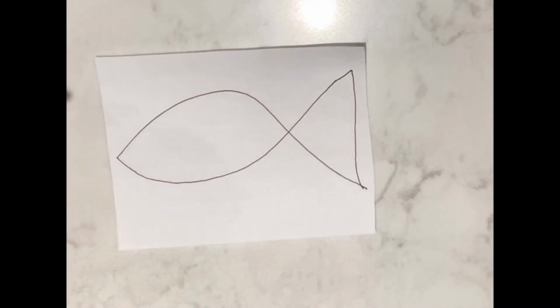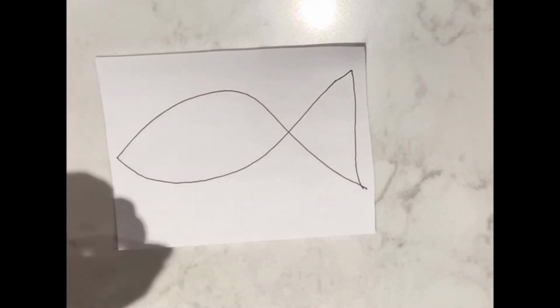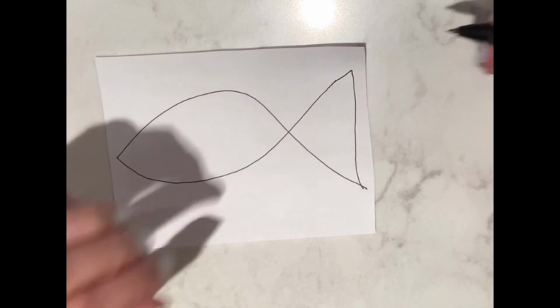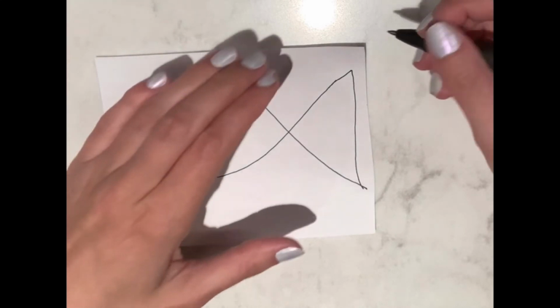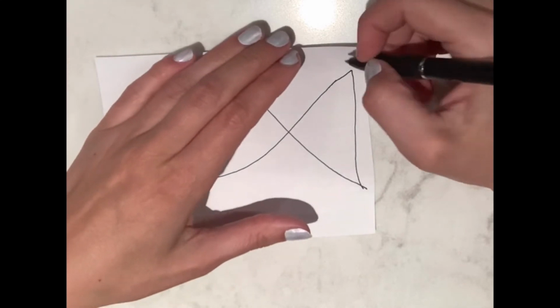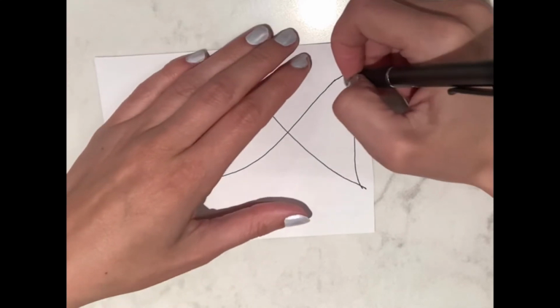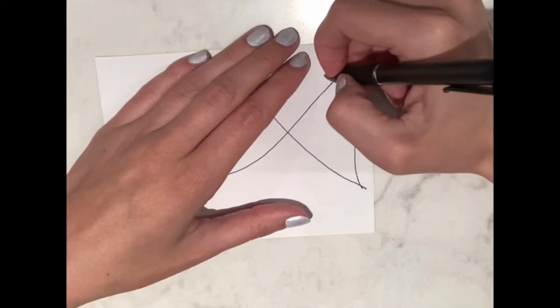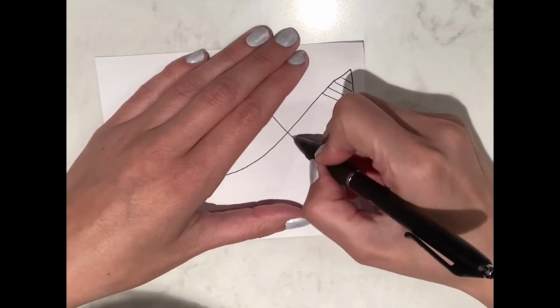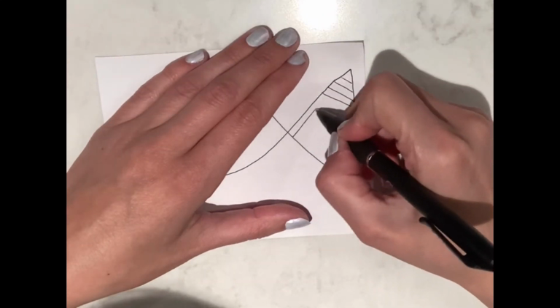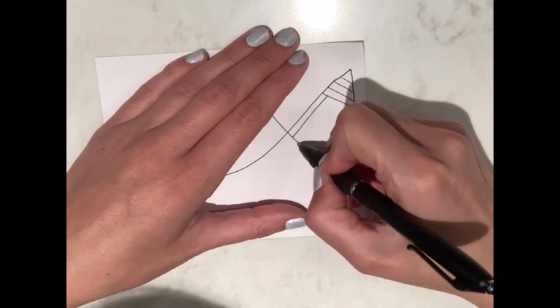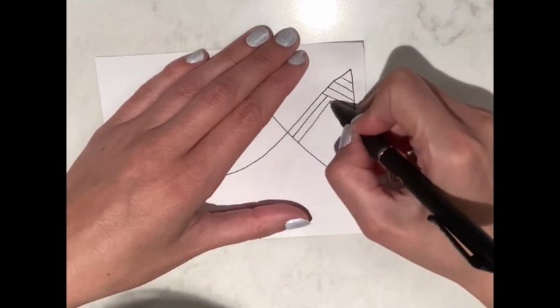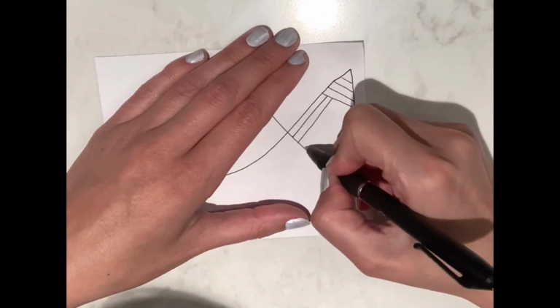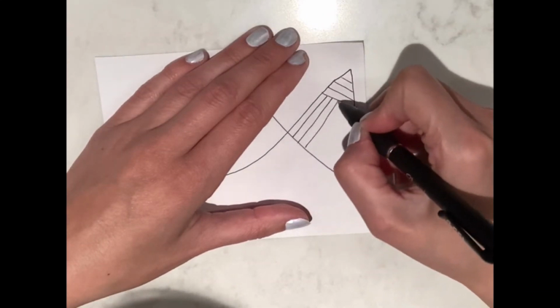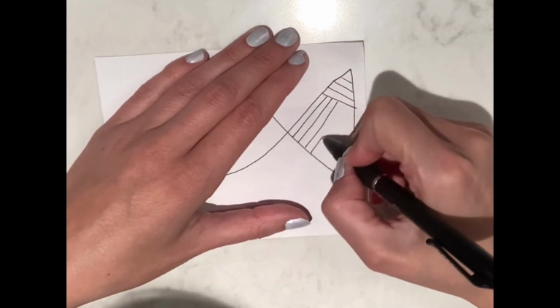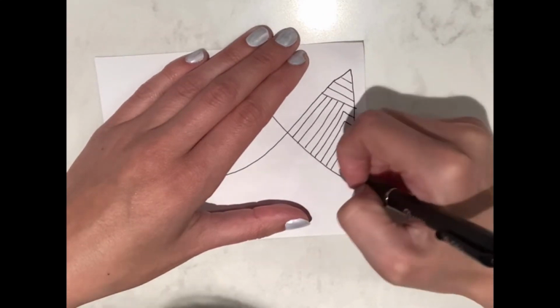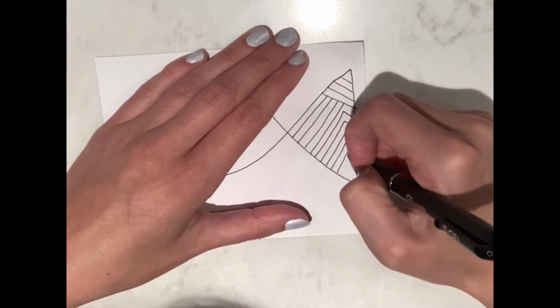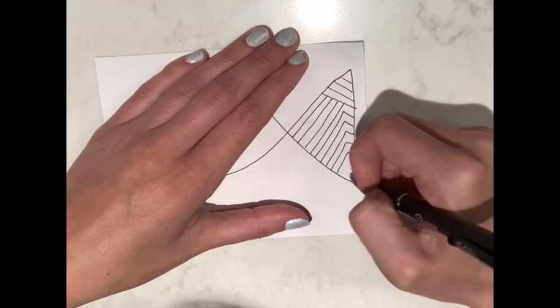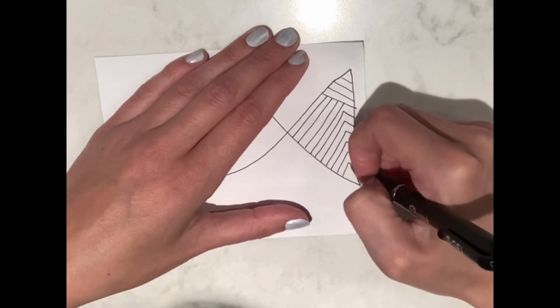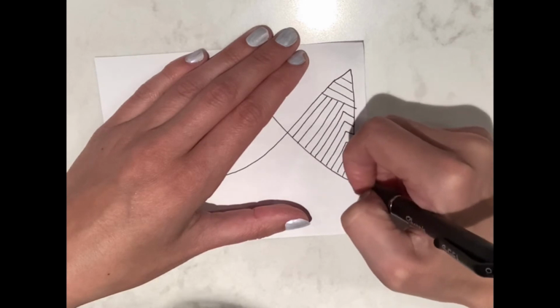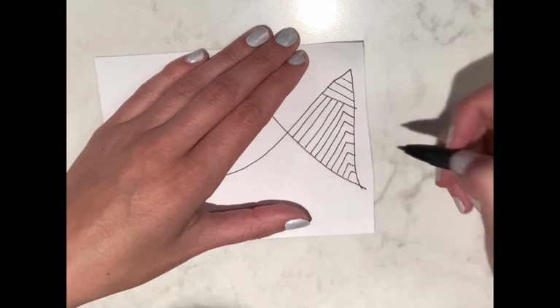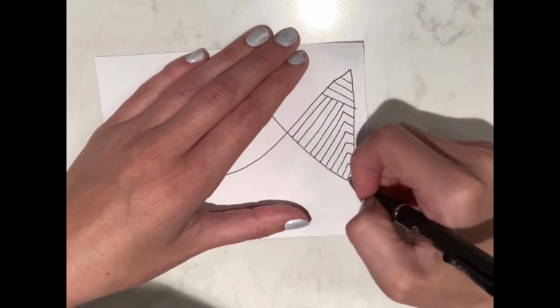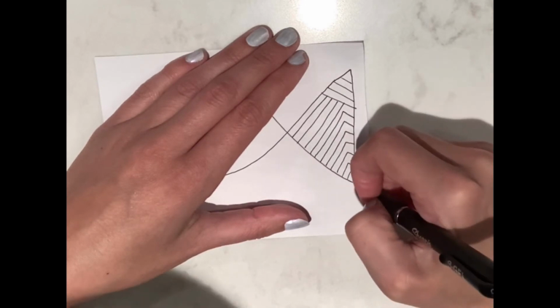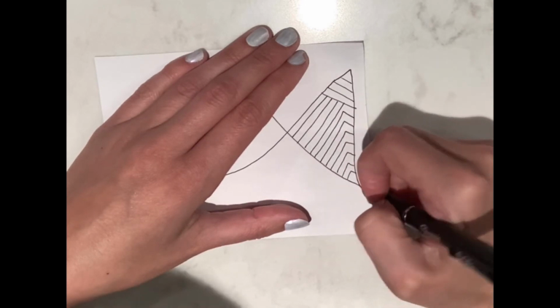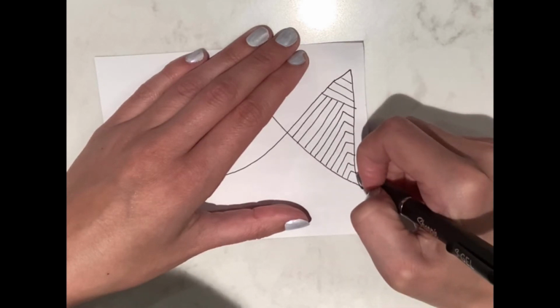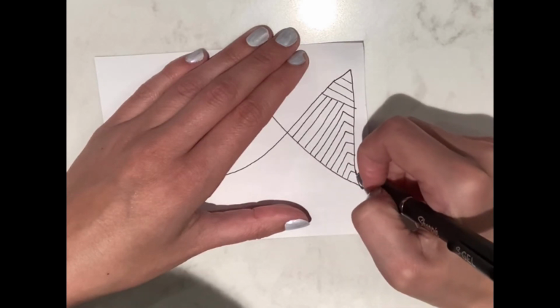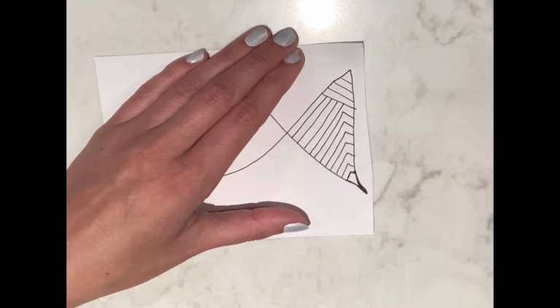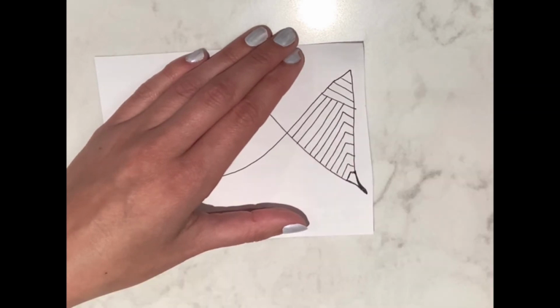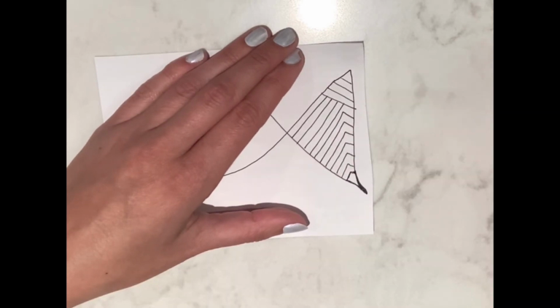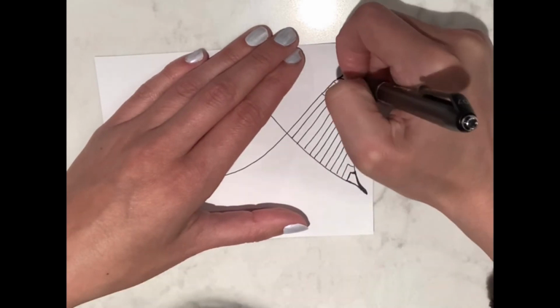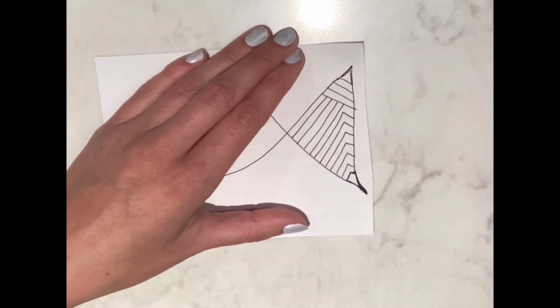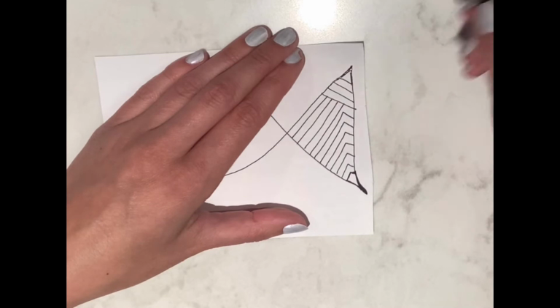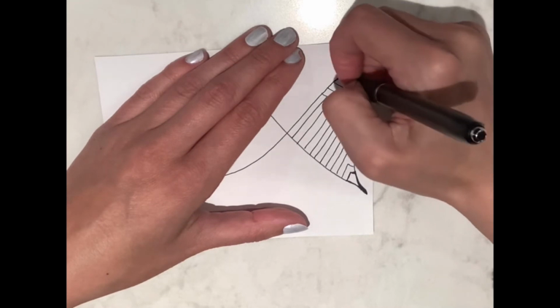Now get your supplies ready. Just a pen and paper will do — nothing fancy. Start by drawing a structure. It can be a shape like a circle, a square, or even a fish like mine.